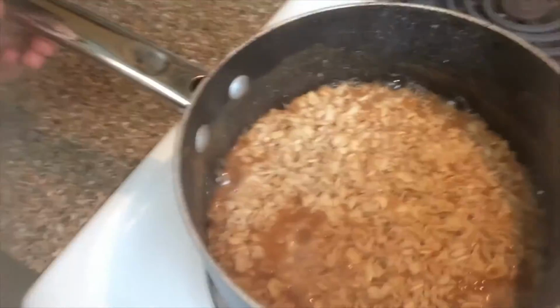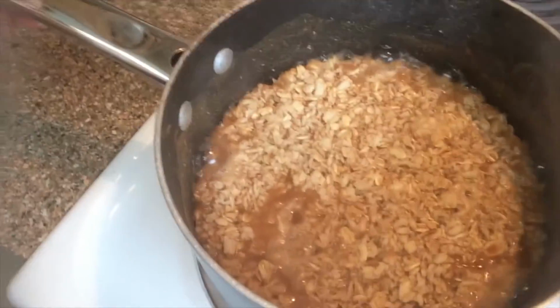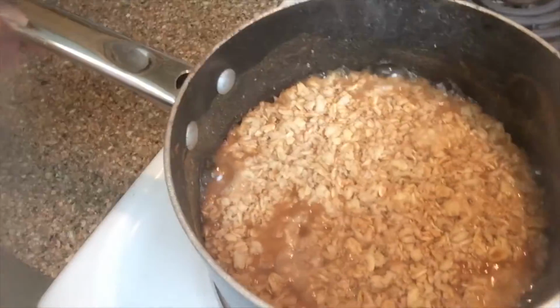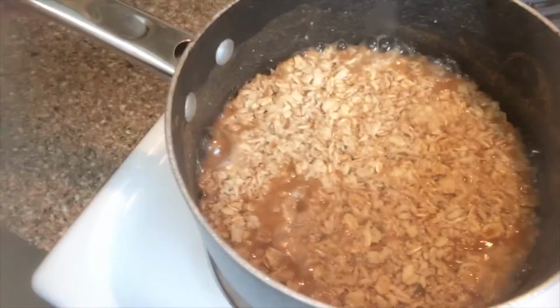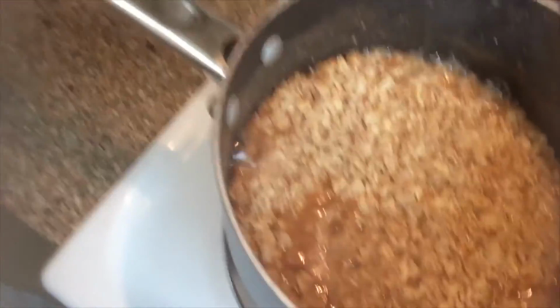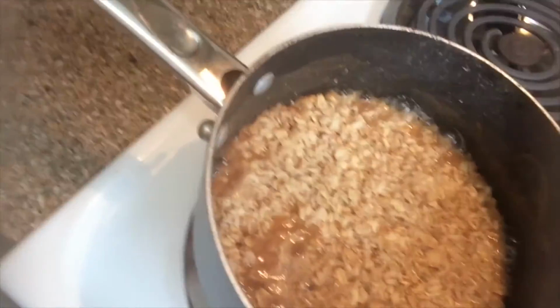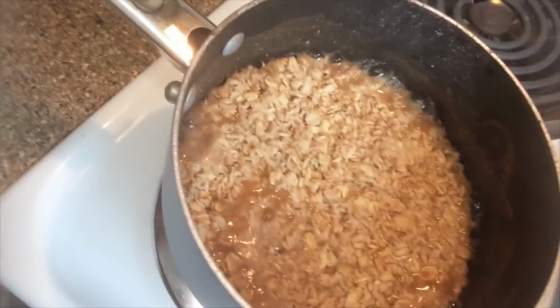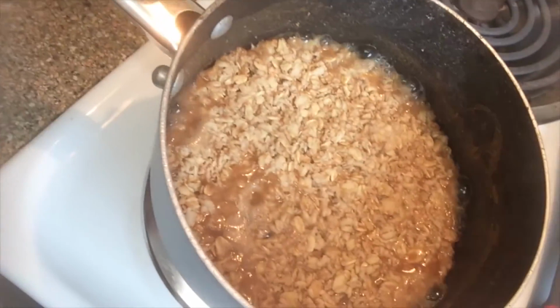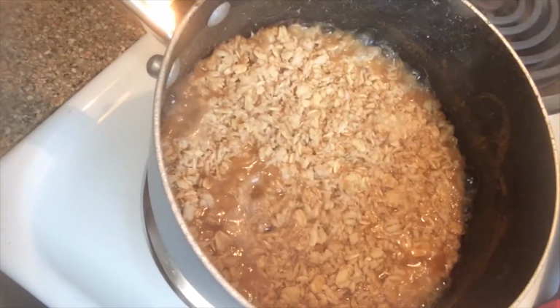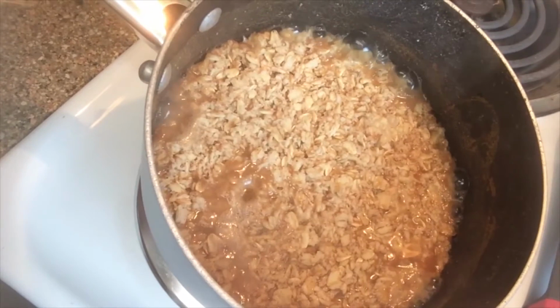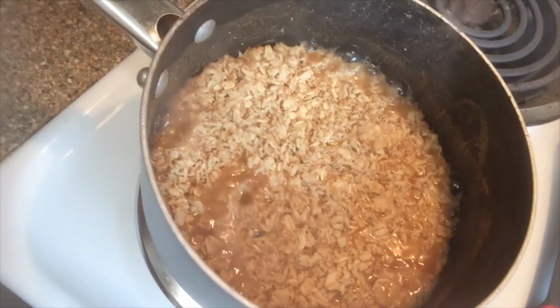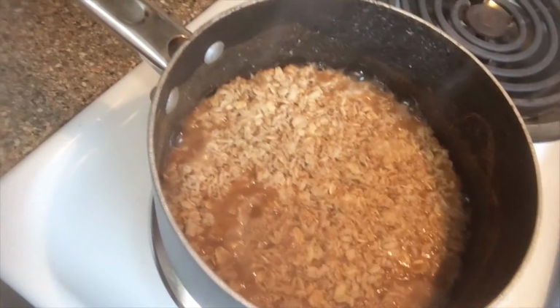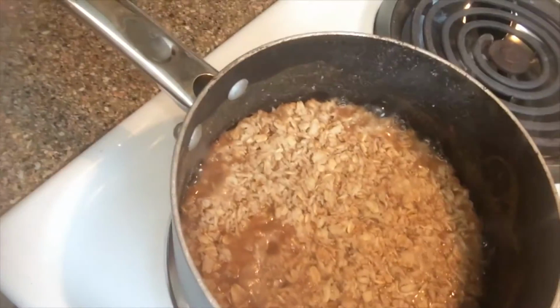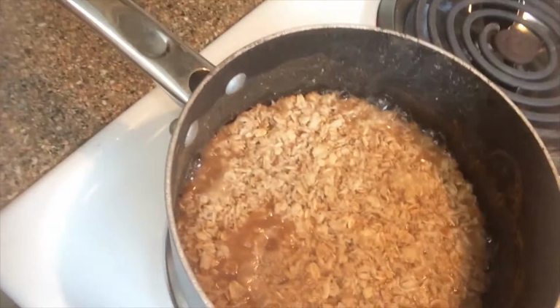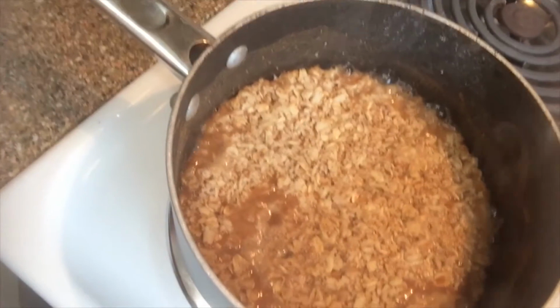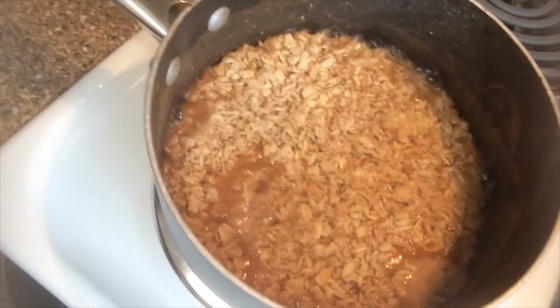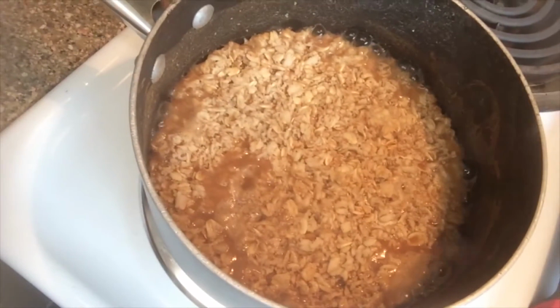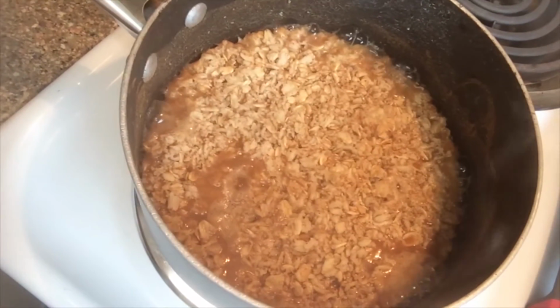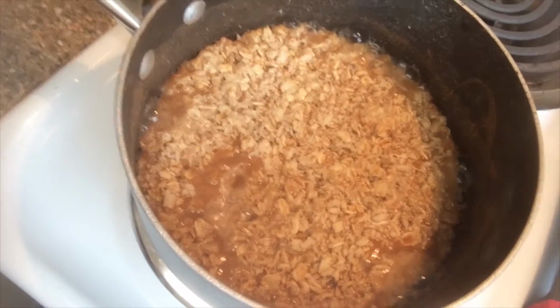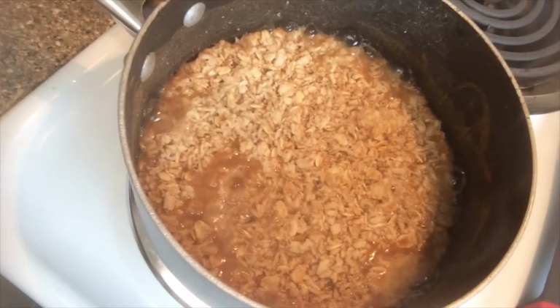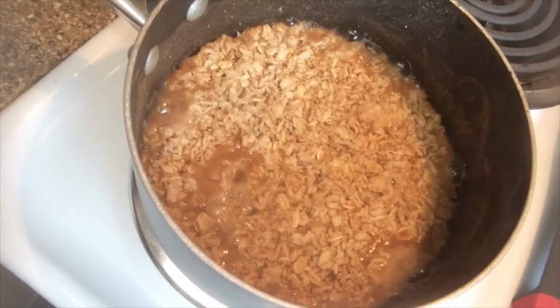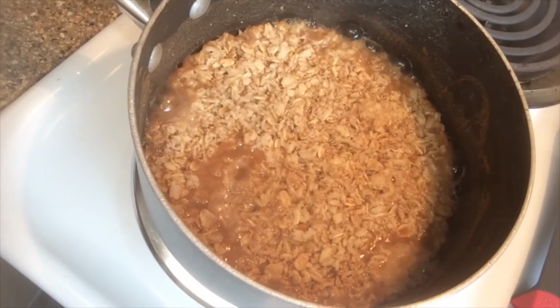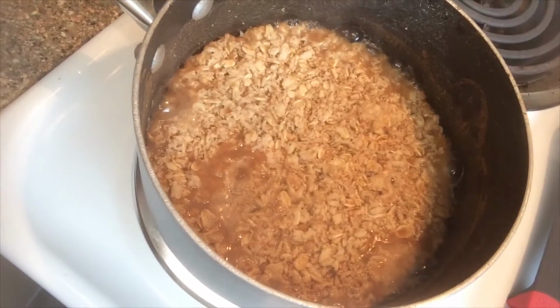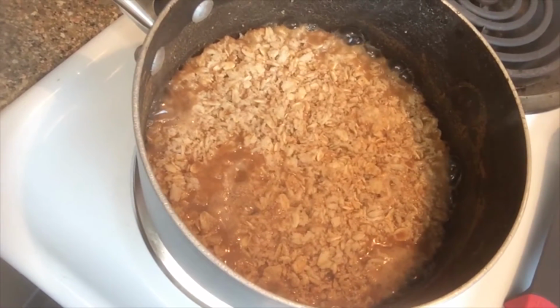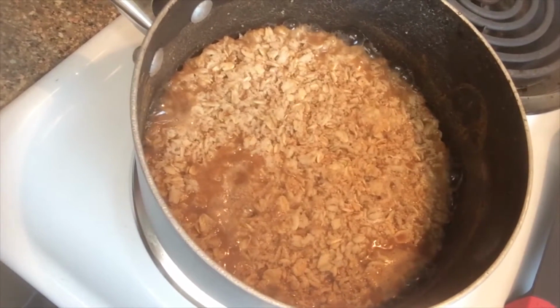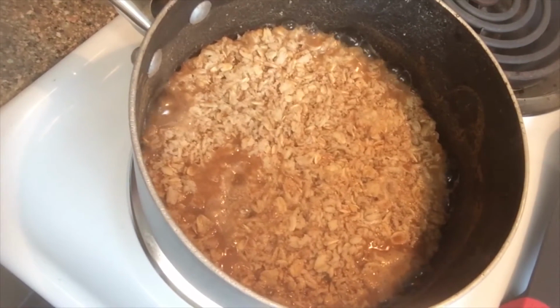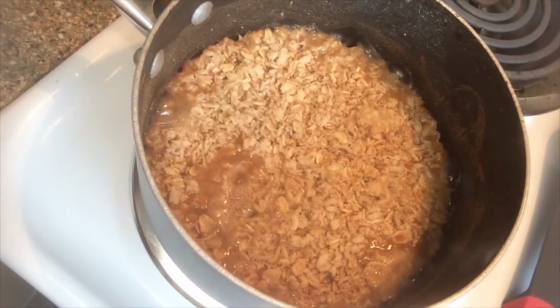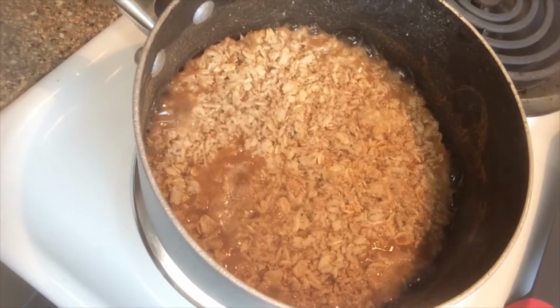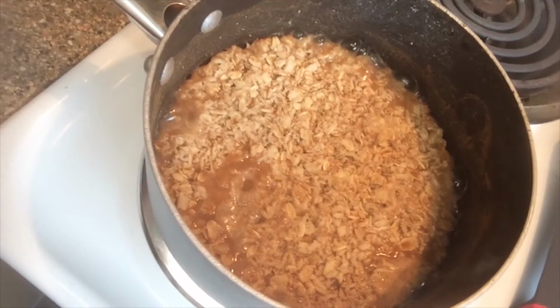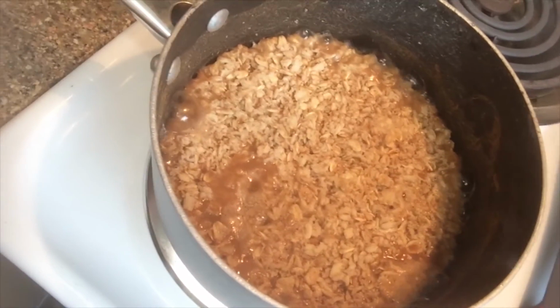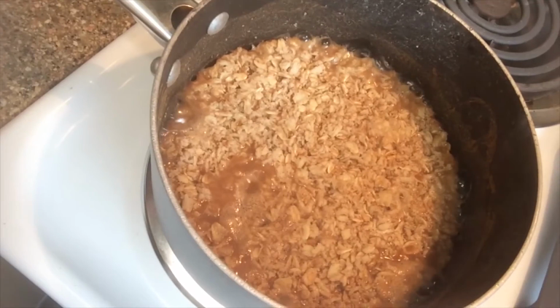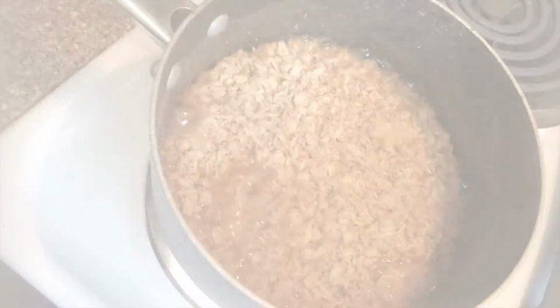Okay guys, so this is what it's going to look like when it is cooking and boiling. What I'm going to do is just turn this down to a simmer and pop a lid on it and let it sit for three to five minutes and then we'll be done. I'll just check back with you then.